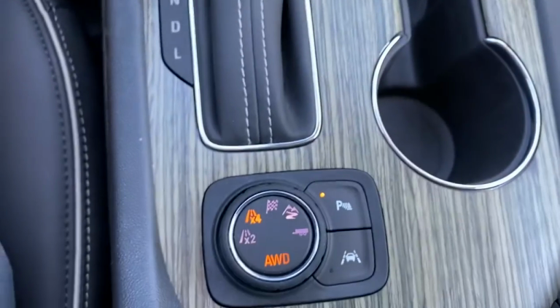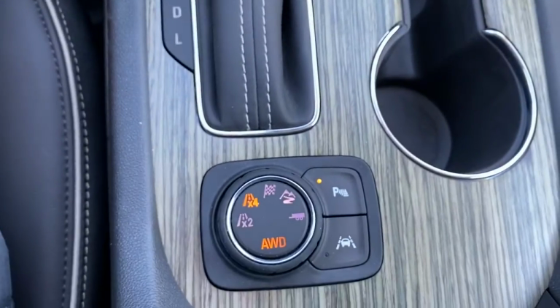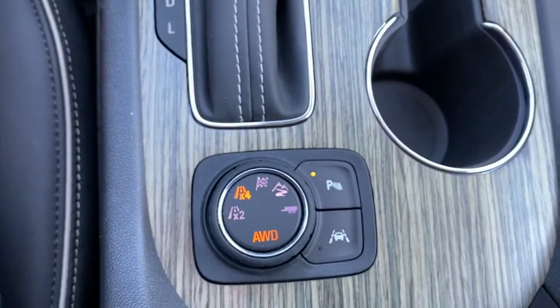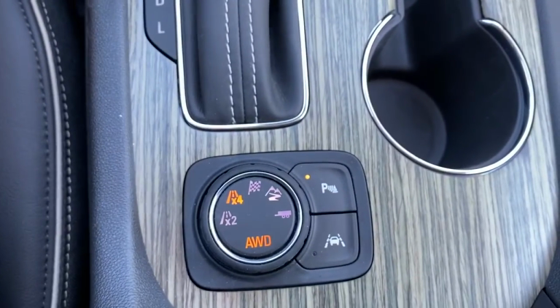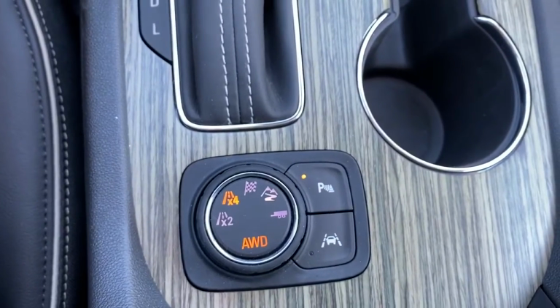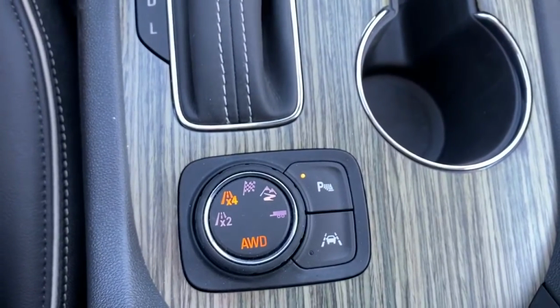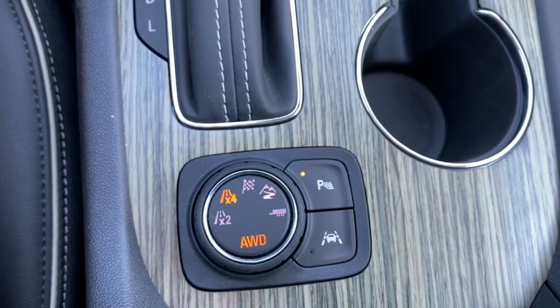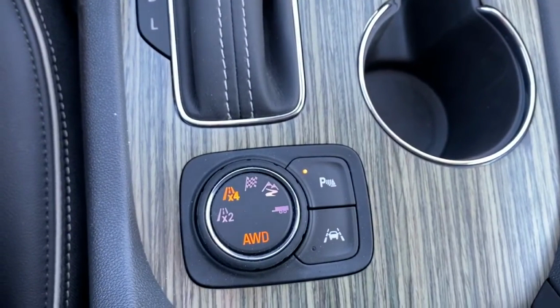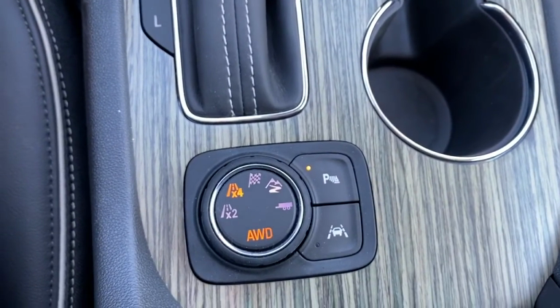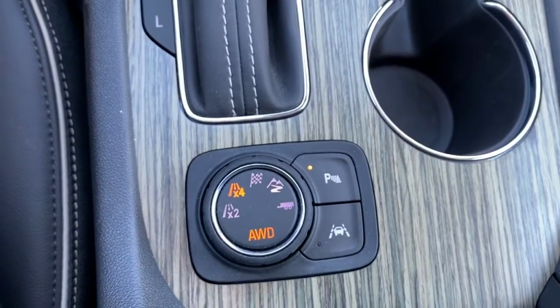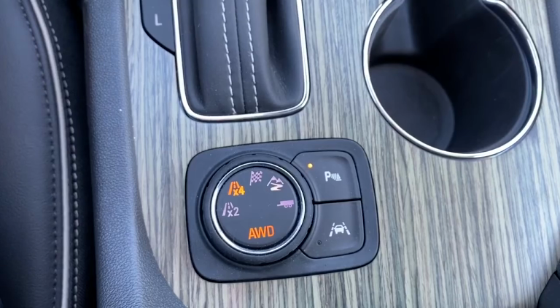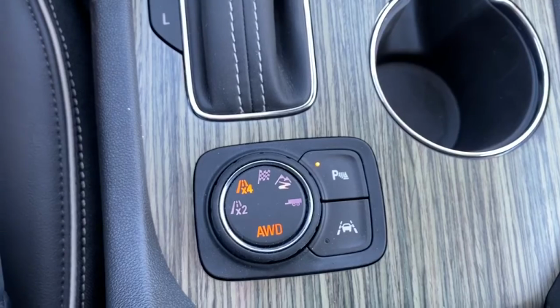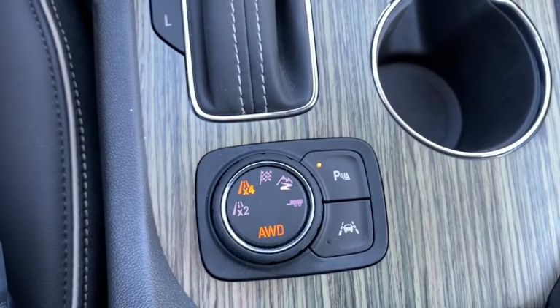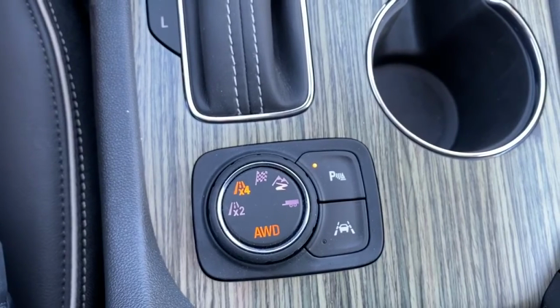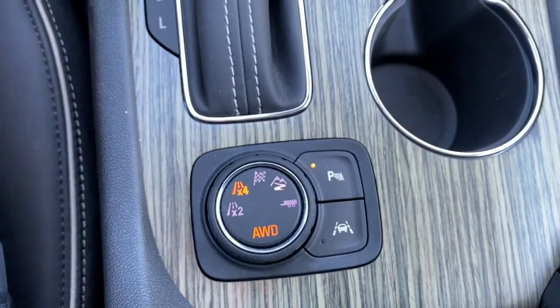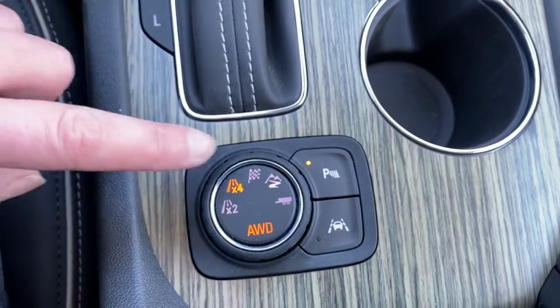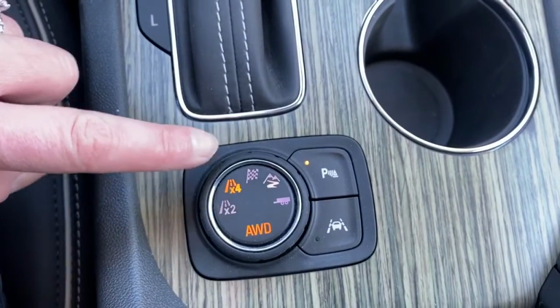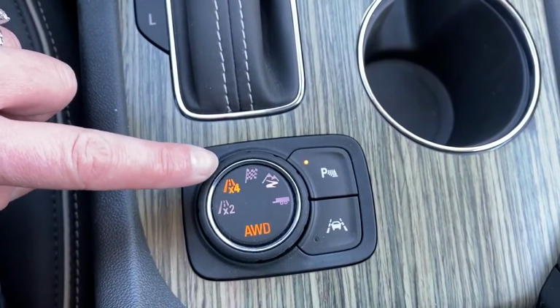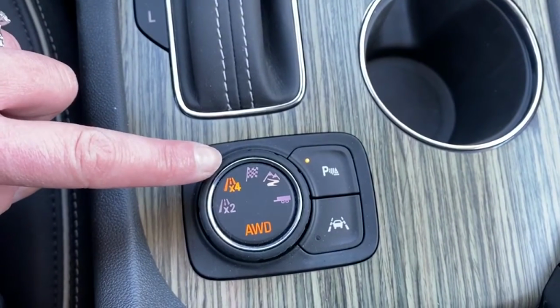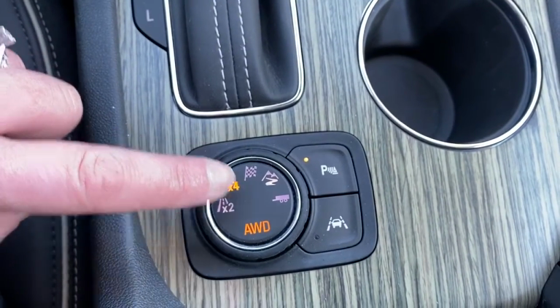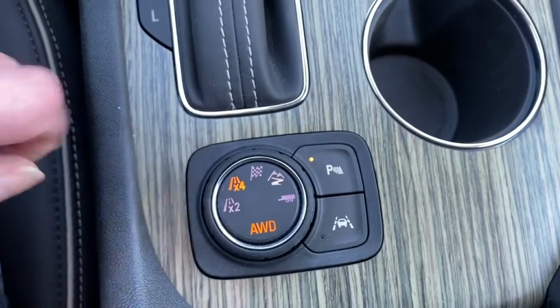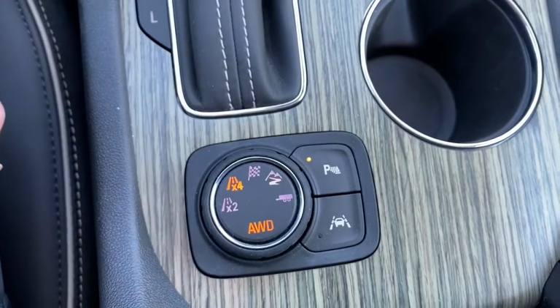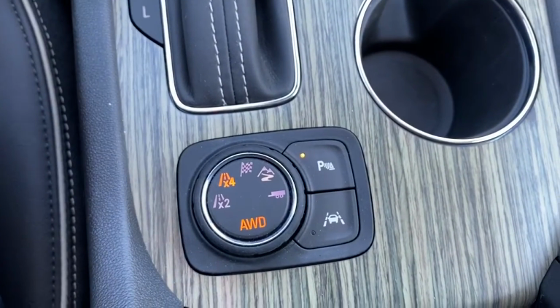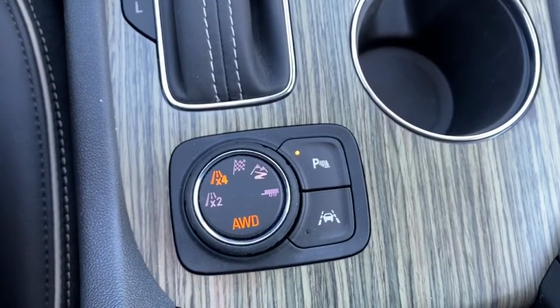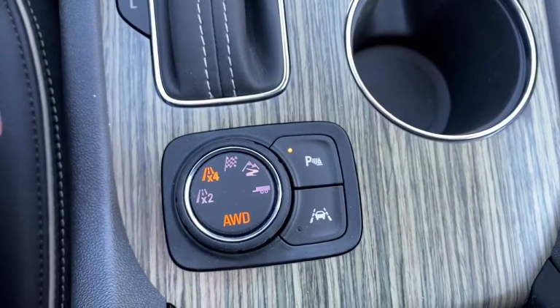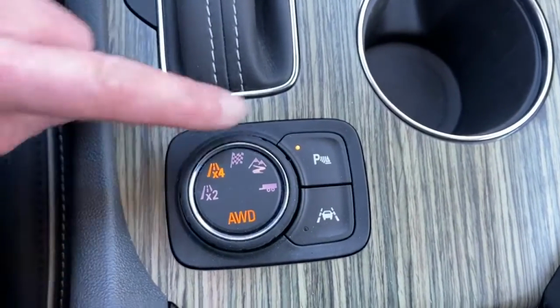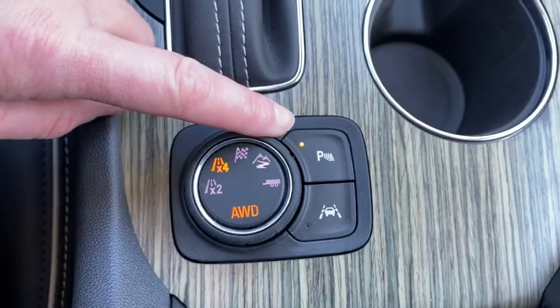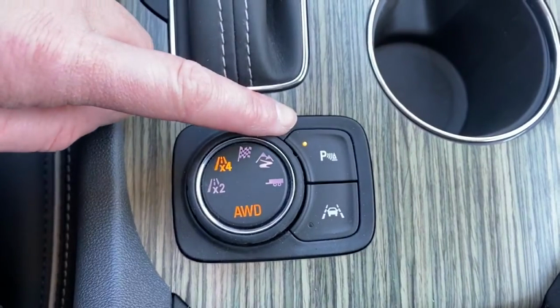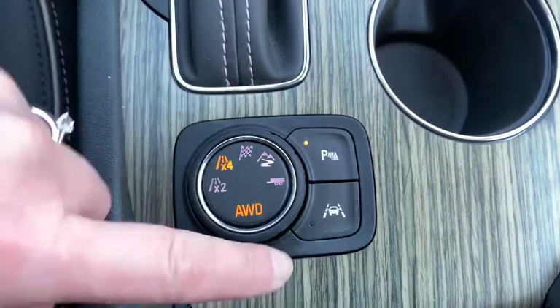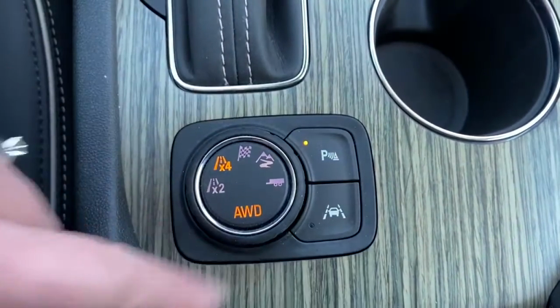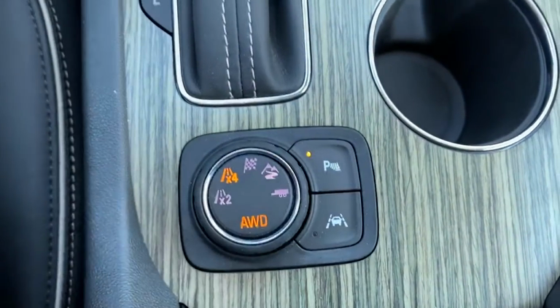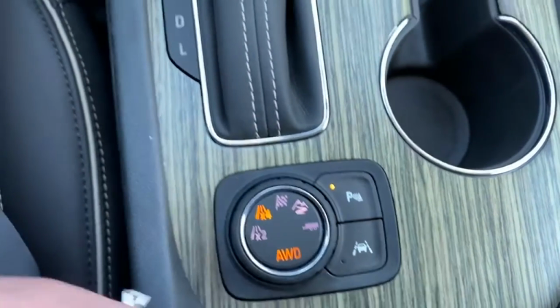Over here we've got our two-wheel and four-wheel drive buttons, as well as our off-road, sport mode, and trailer mode. We've got park assist and lane departure.